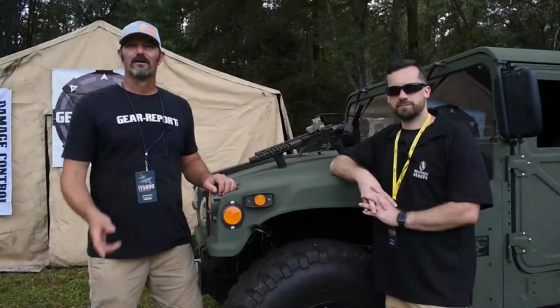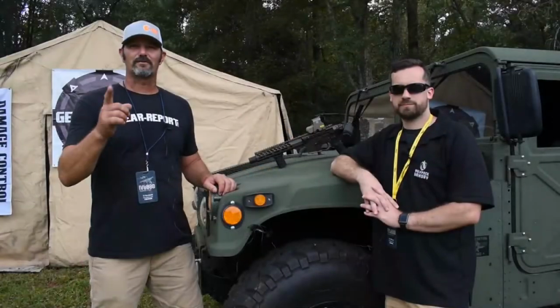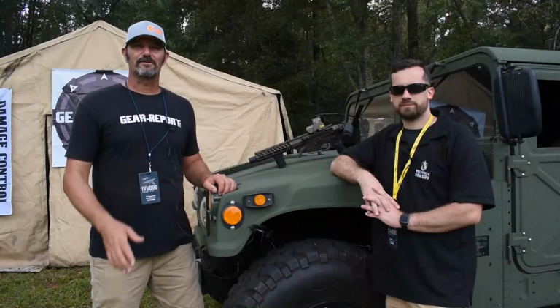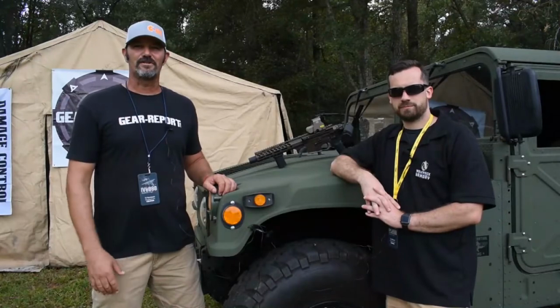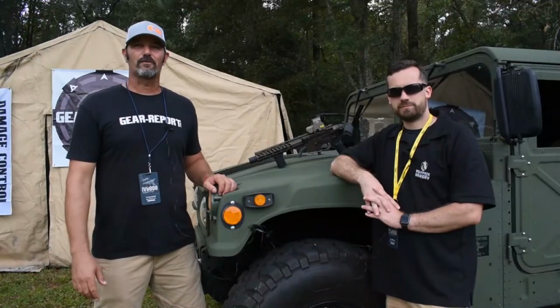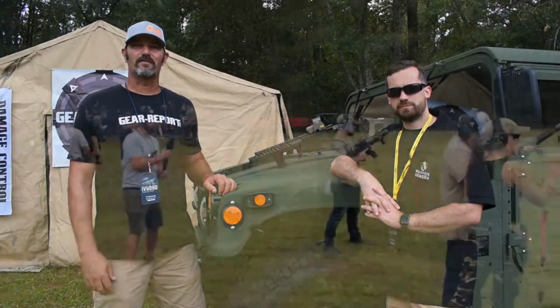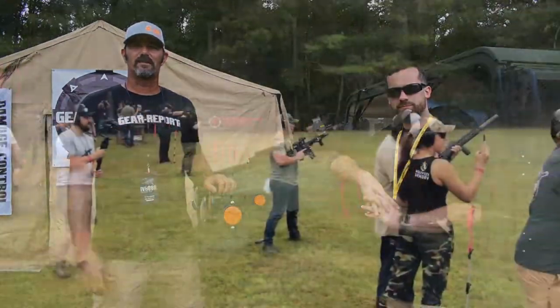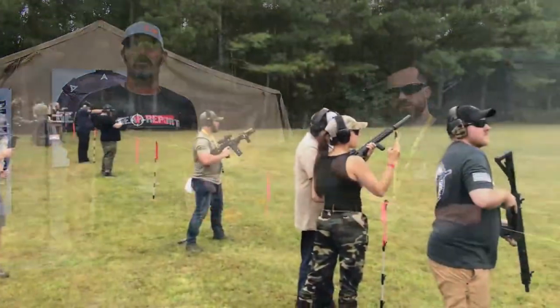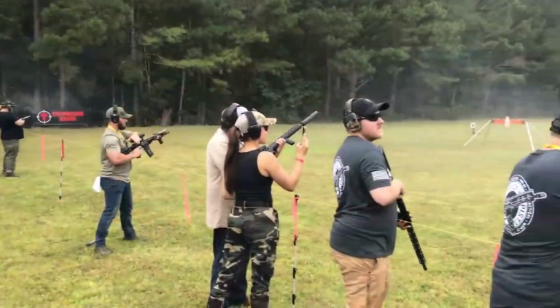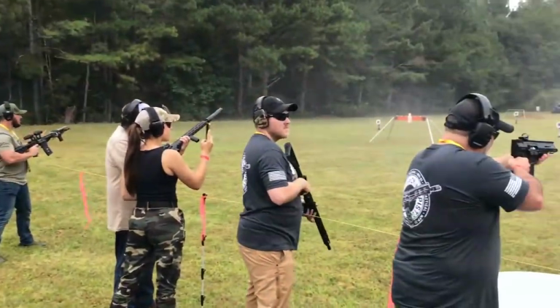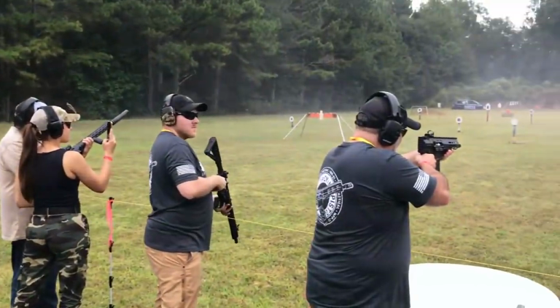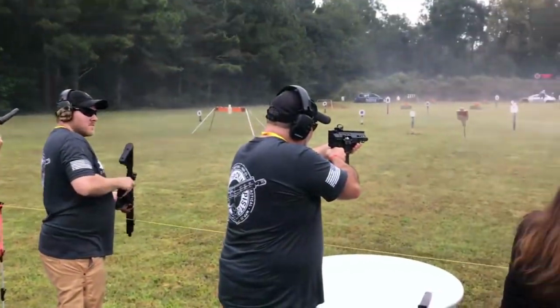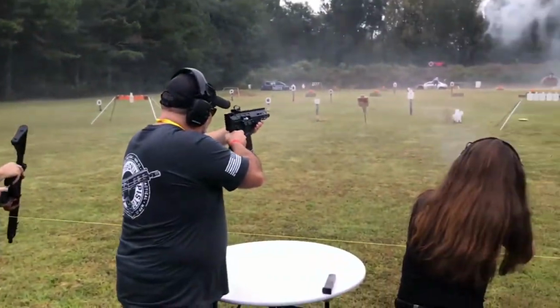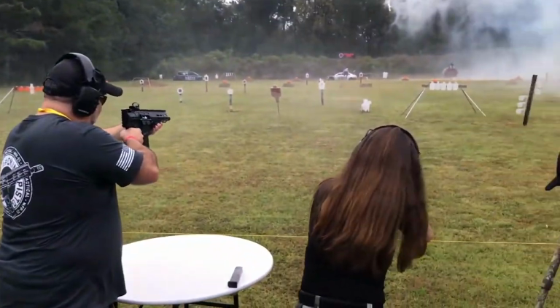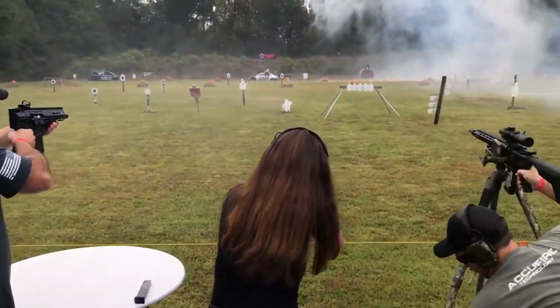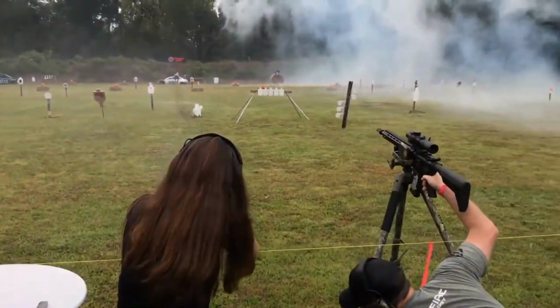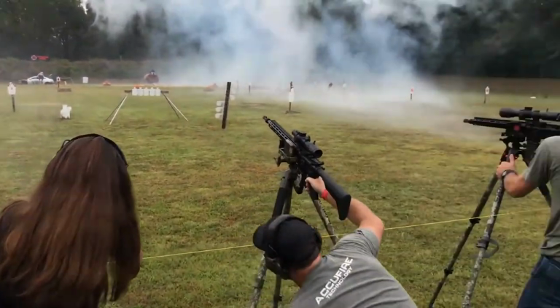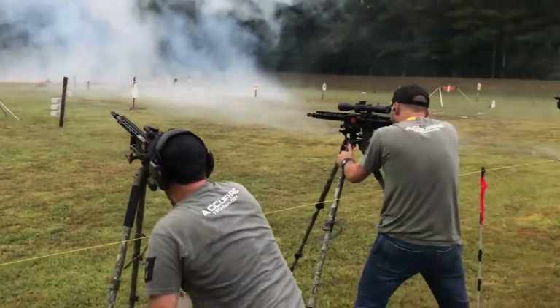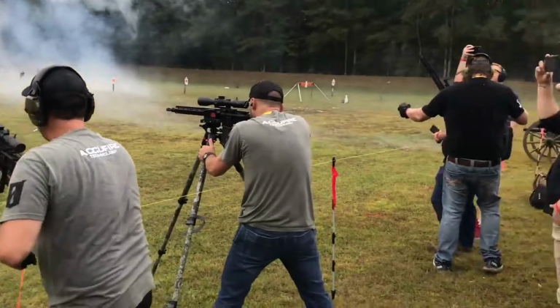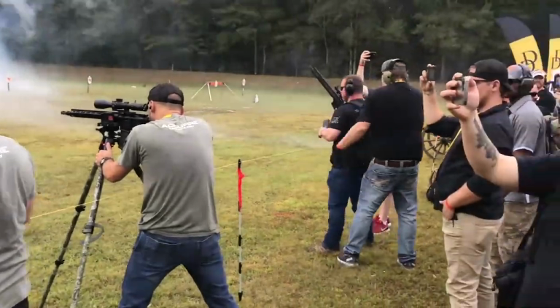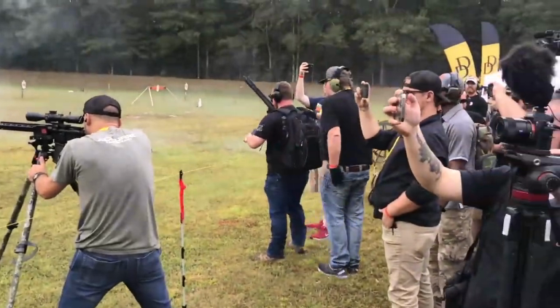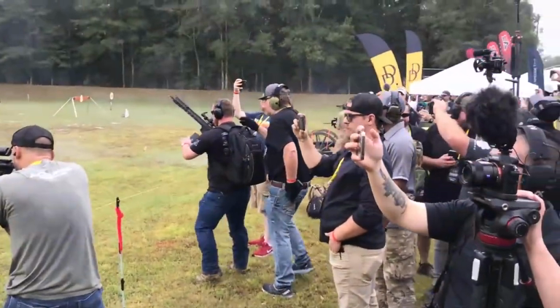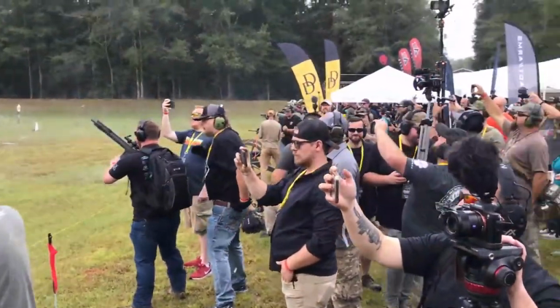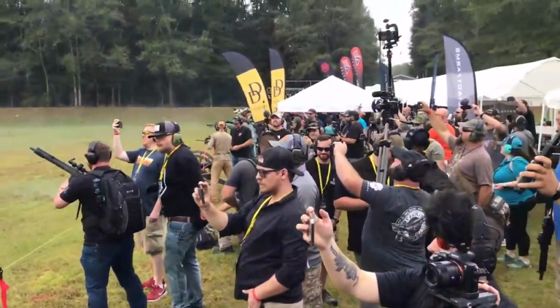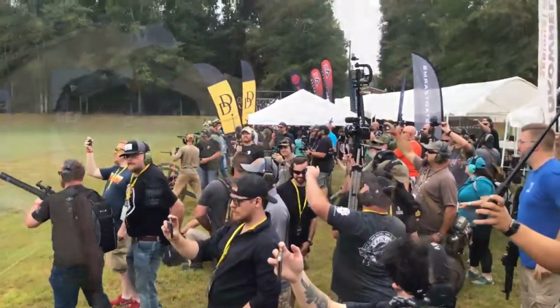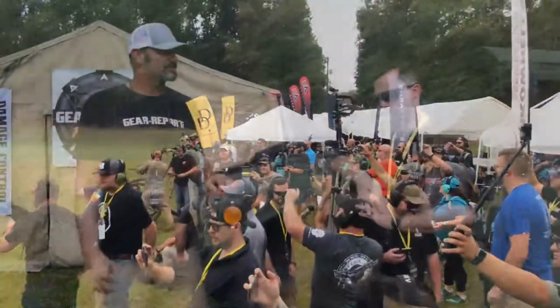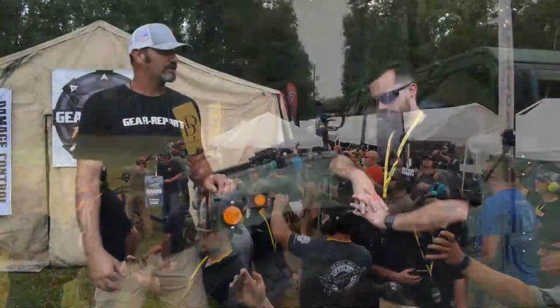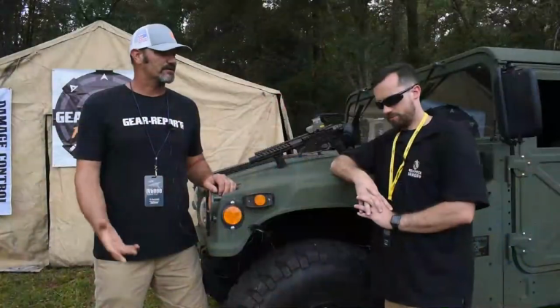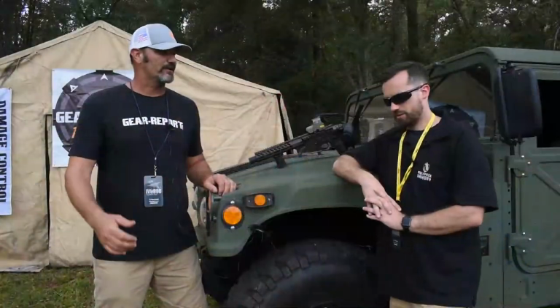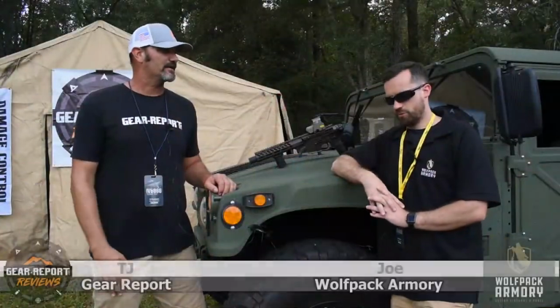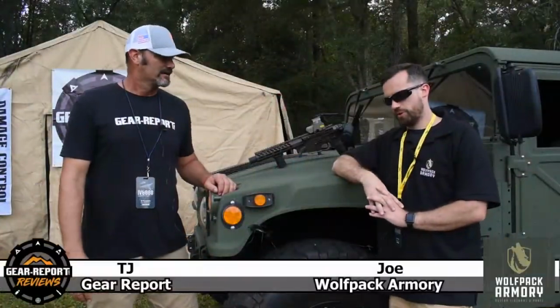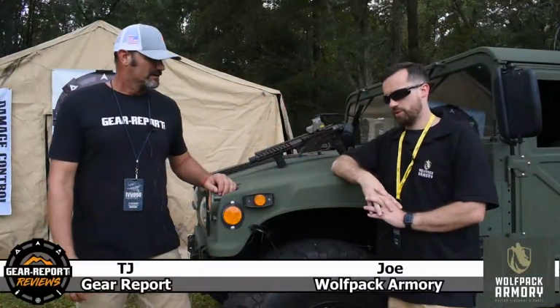What's up, Gear Heads? It's TJ. We're at the Rec Veteran 88 range day. We're here with Joe from Wolfpack Armory. Tell us a little bit about the company, how you guys started, what's going on.